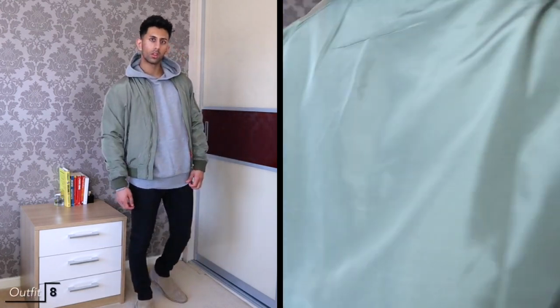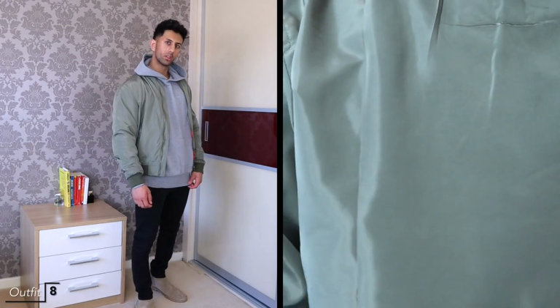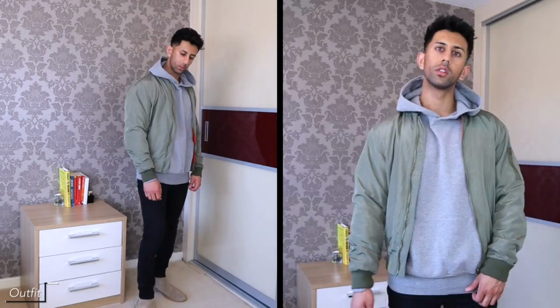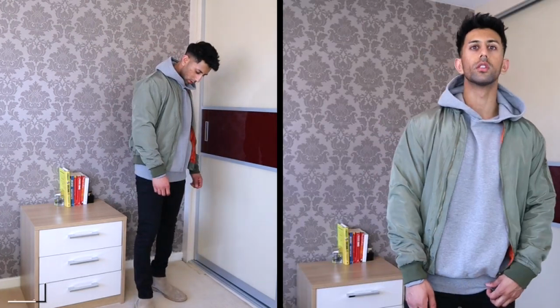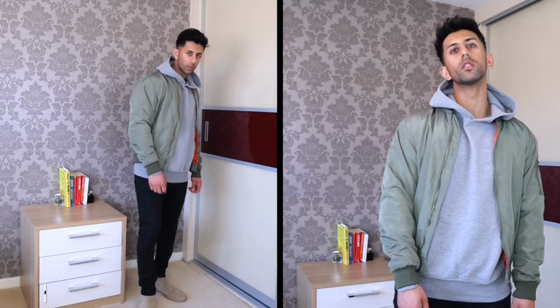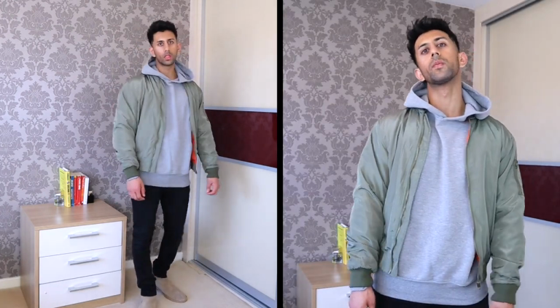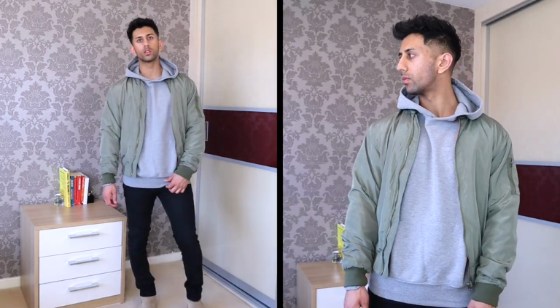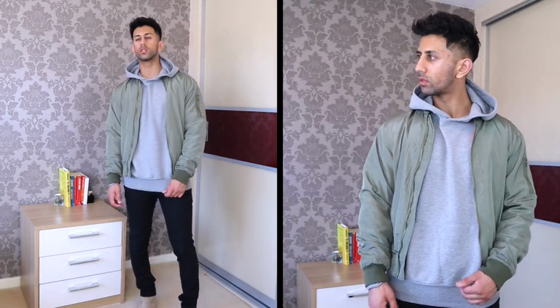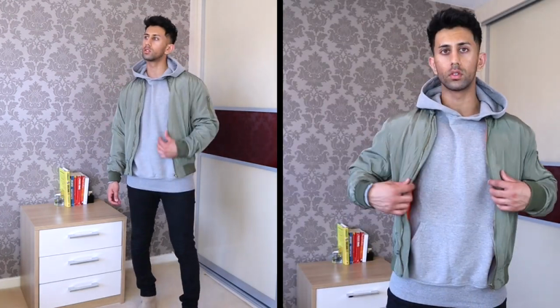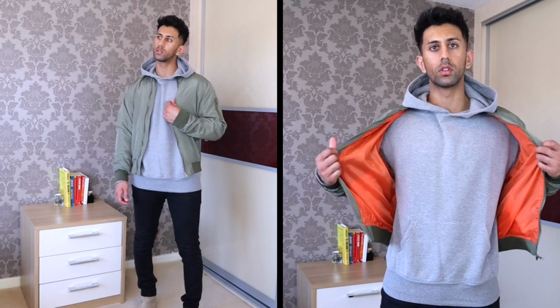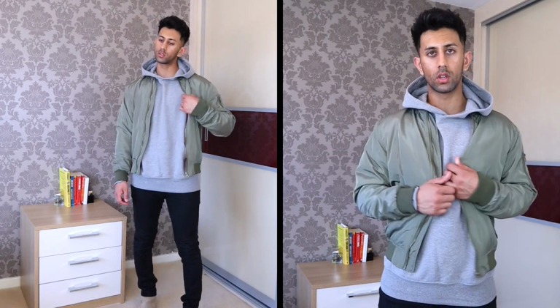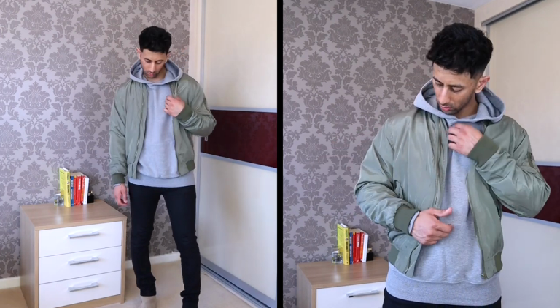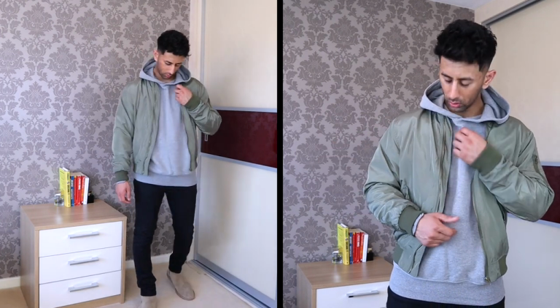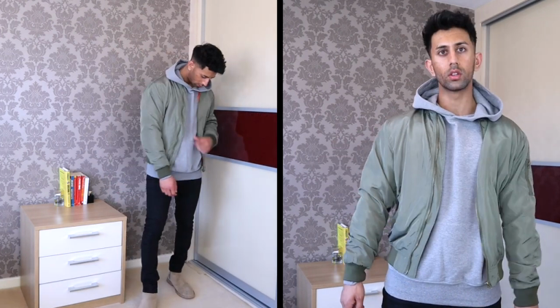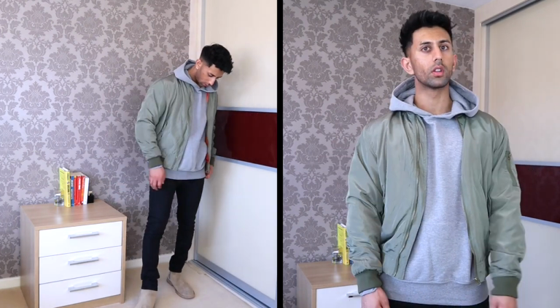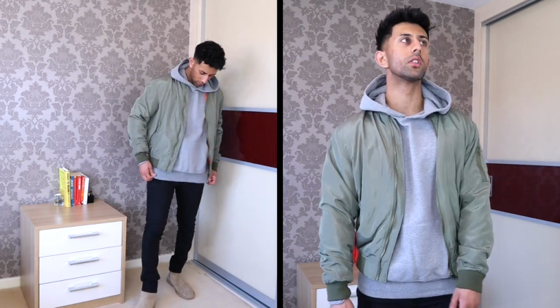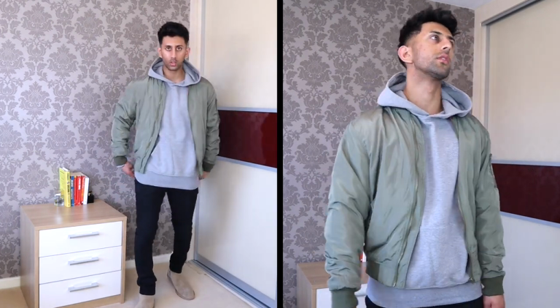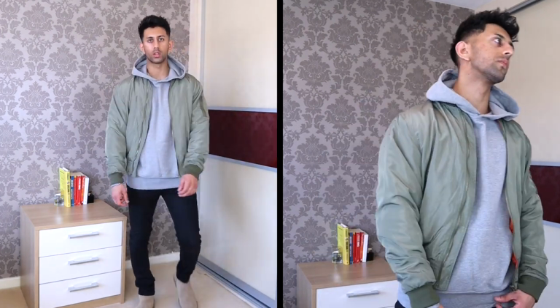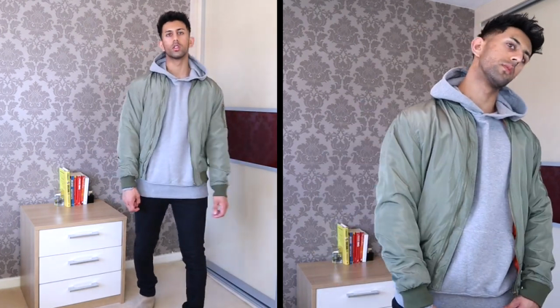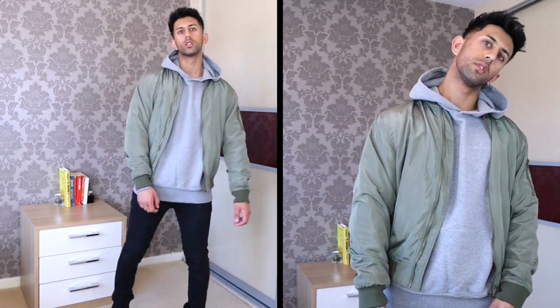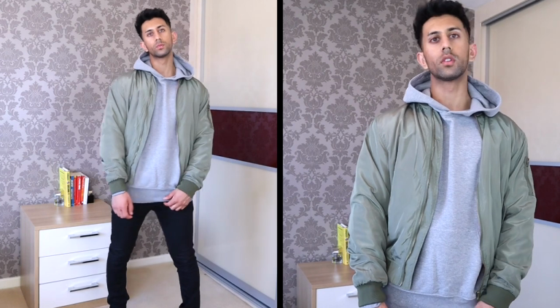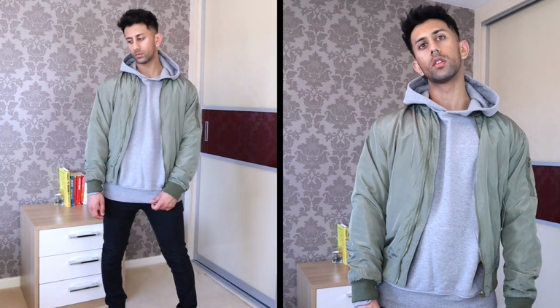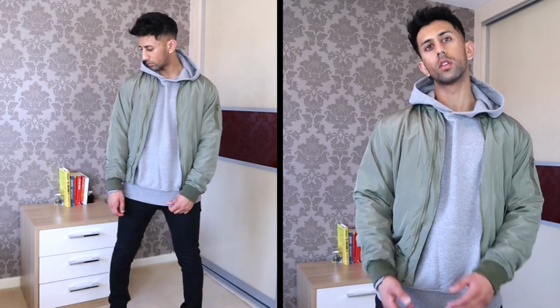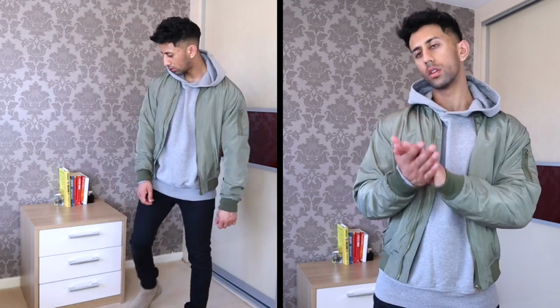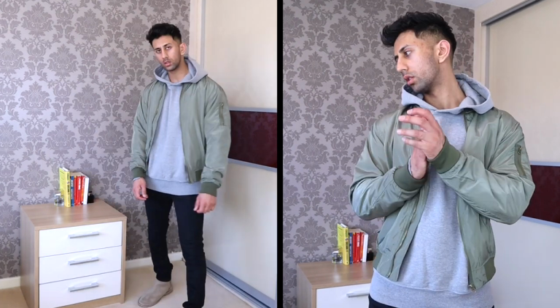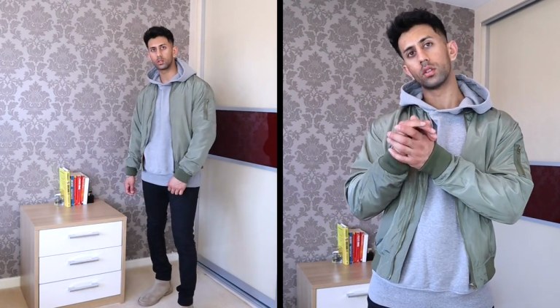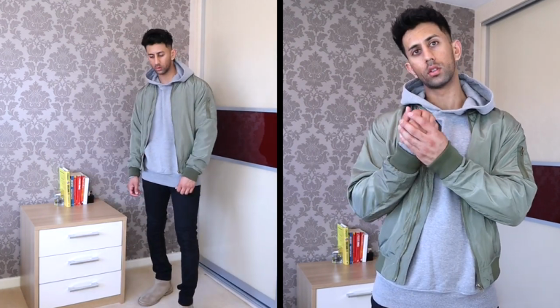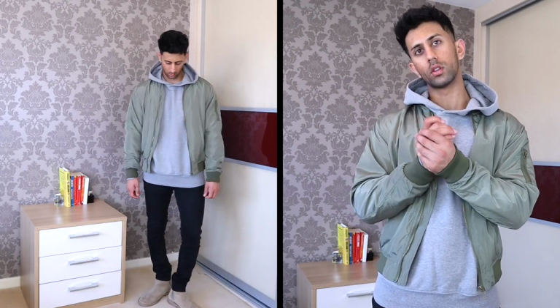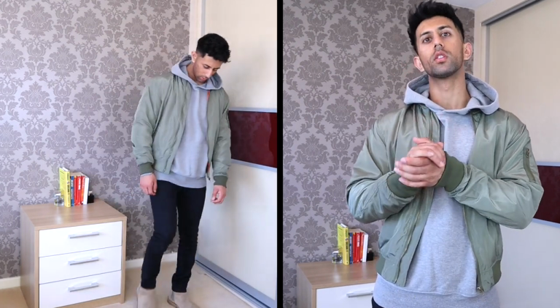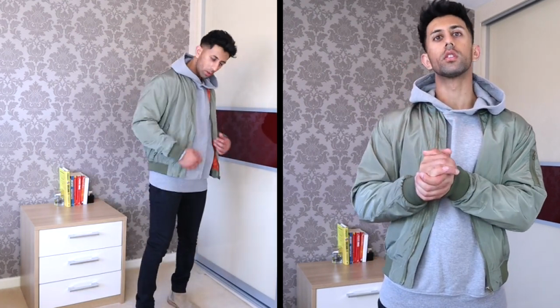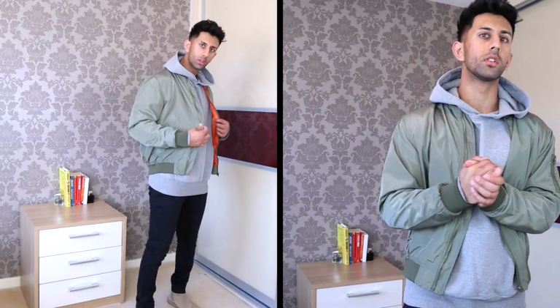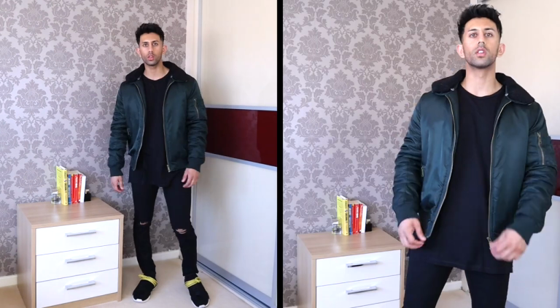For the final outfit we've once again got the khaki bomber jacket, but this one is probably not for summer — this is definitely a winter outfit. I've got a grey hoodie layered underneath, which looks super dope, with black jeans and tan chelsea boots. A really nice outfit for autumn and winter, and a great way to wear bomber jackets in that time of year.